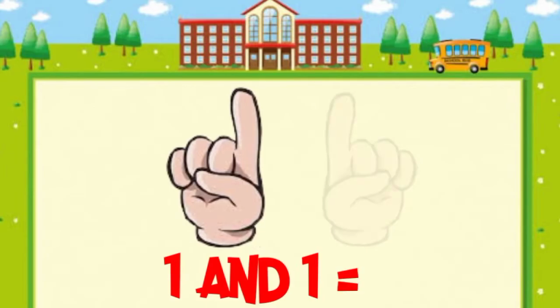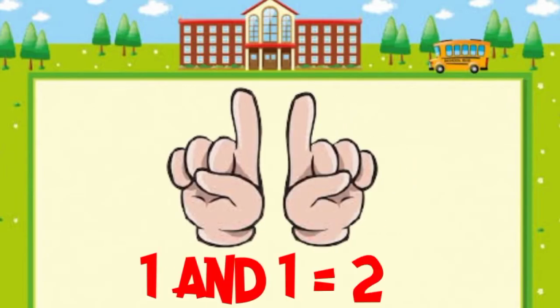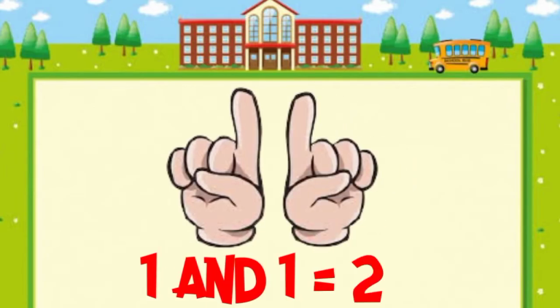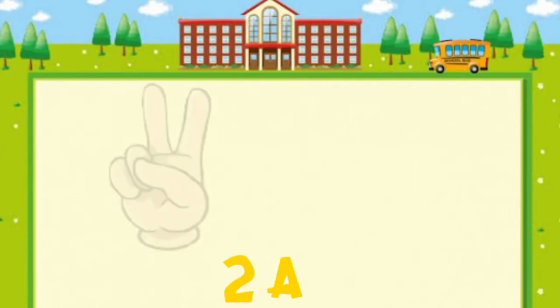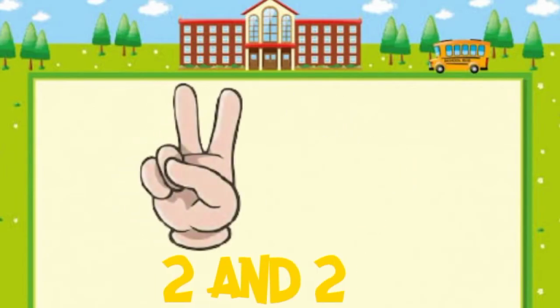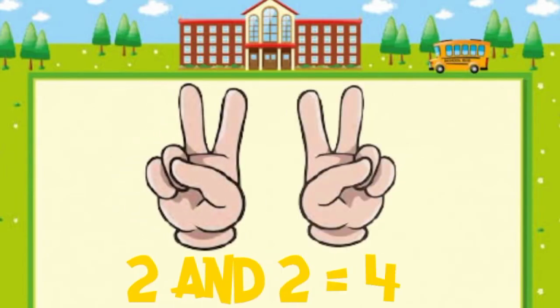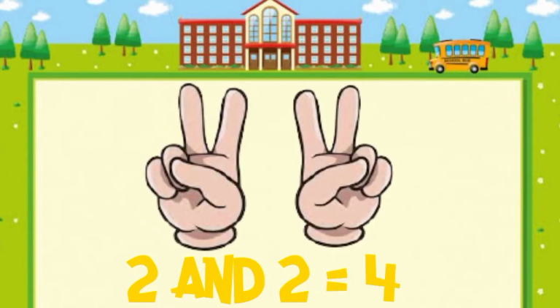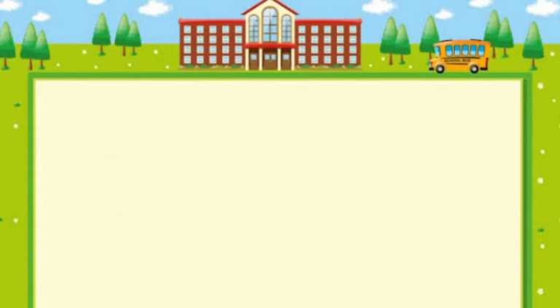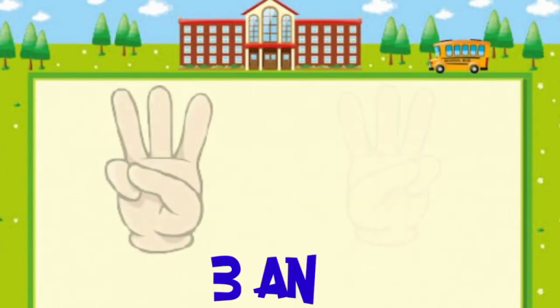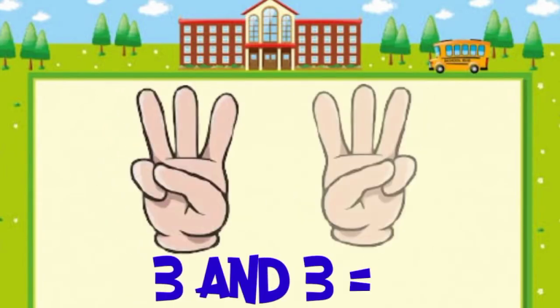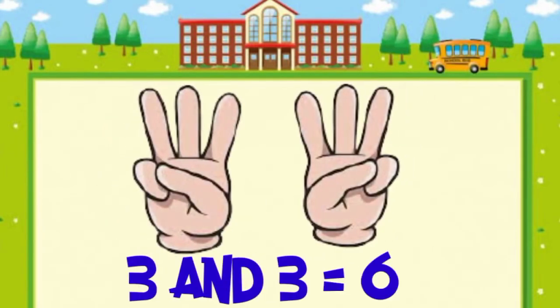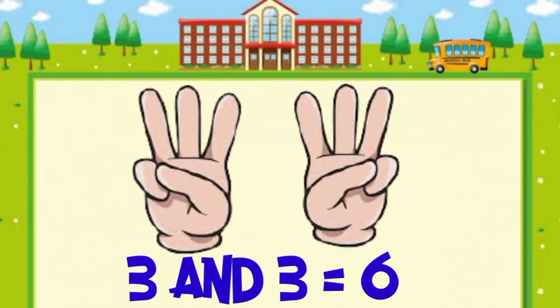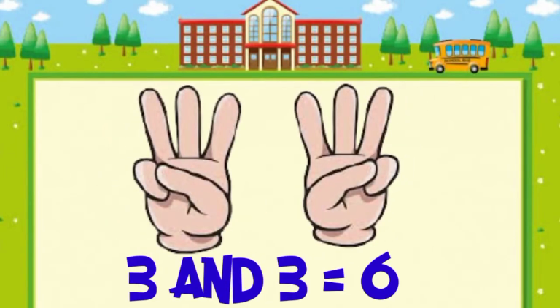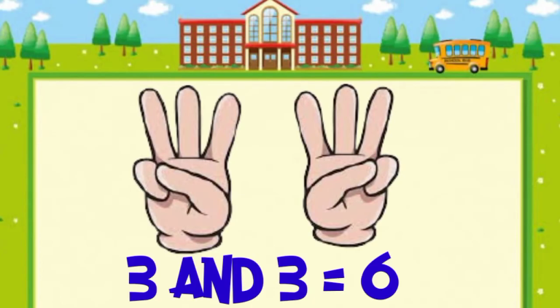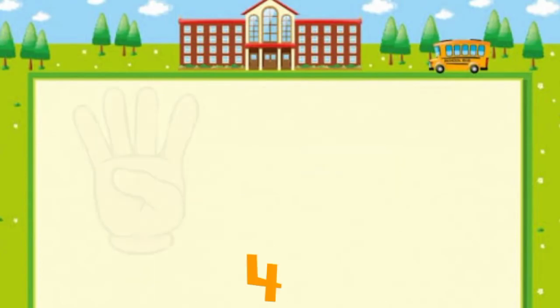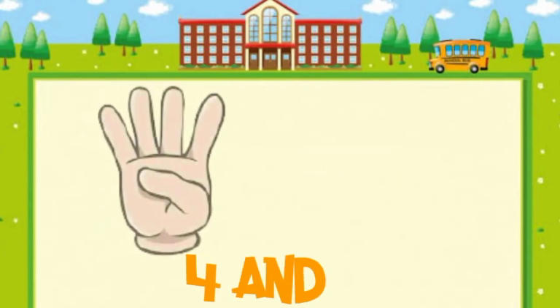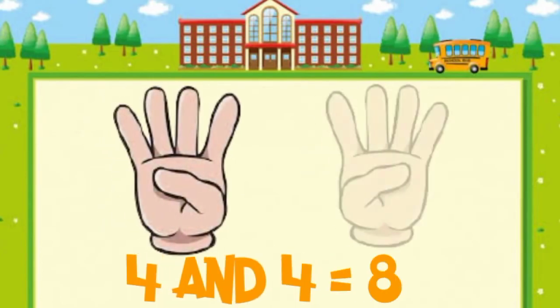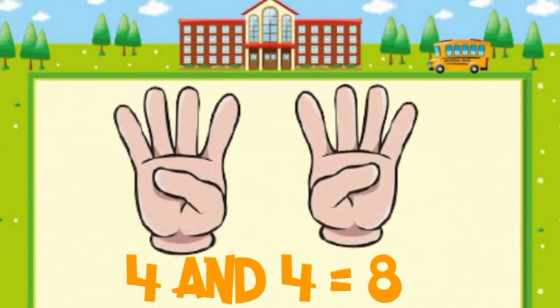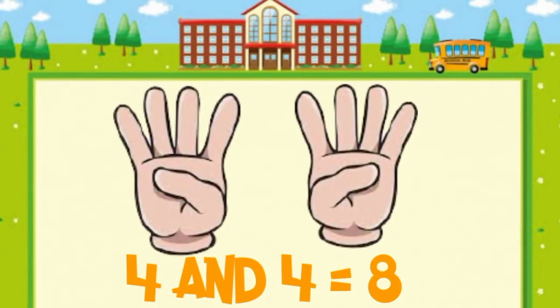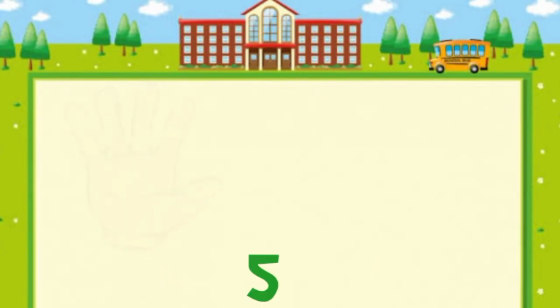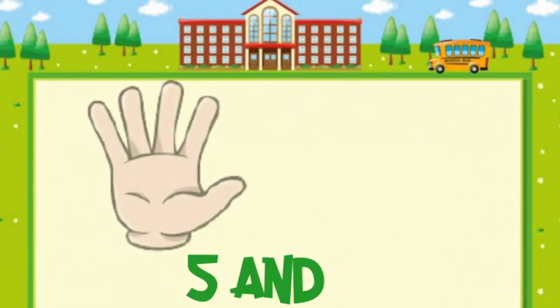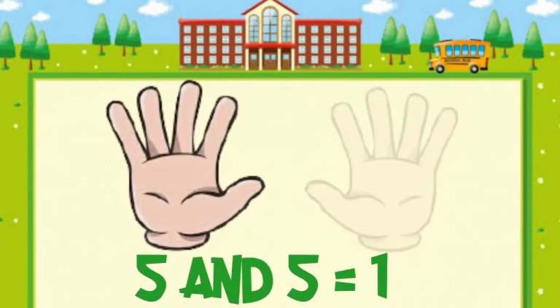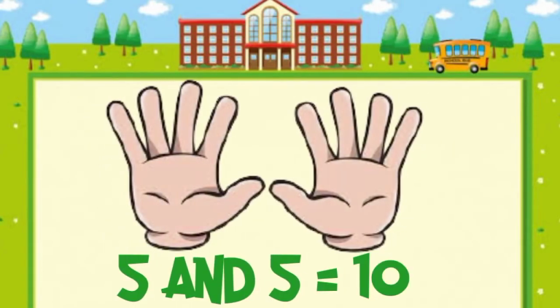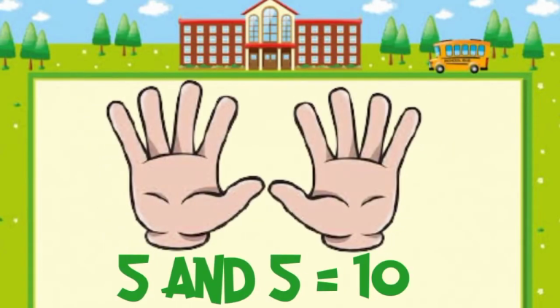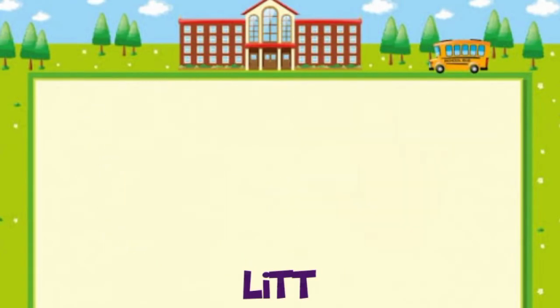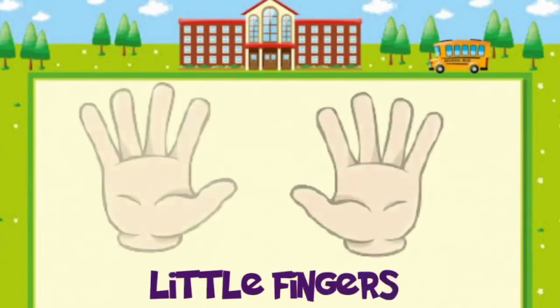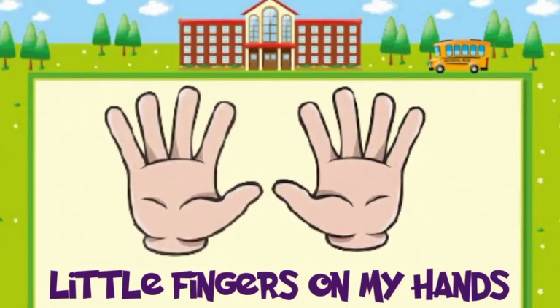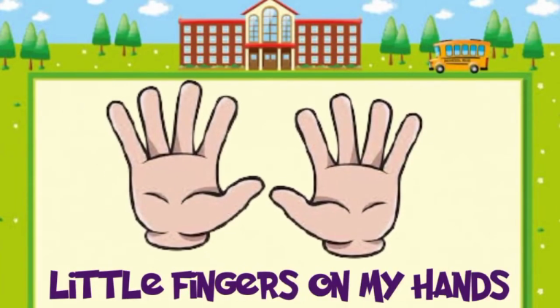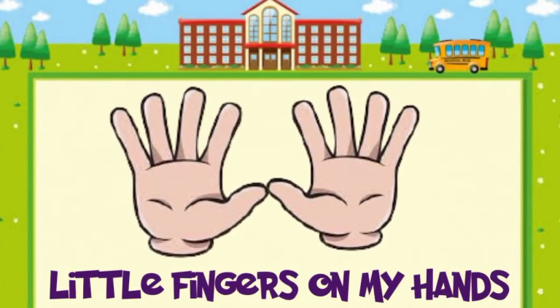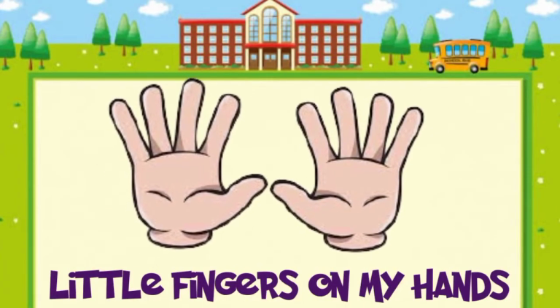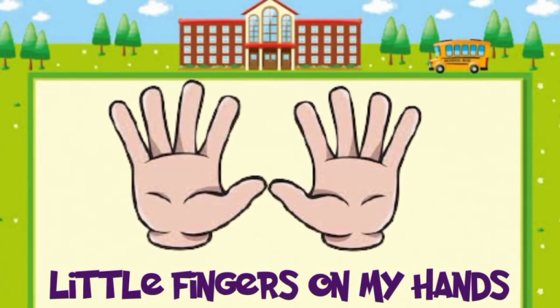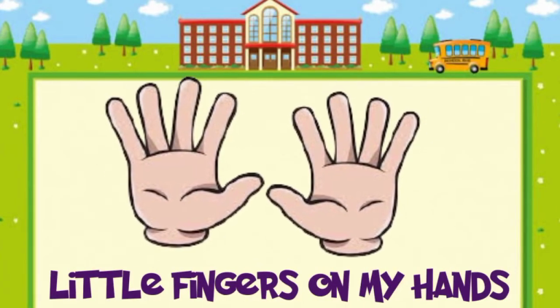1 and 1, 2. 2 and 2, 4. 3 and 3, 6 for me. 4 and 4, 8. 5 and 5, 10 little fingers on my hands.